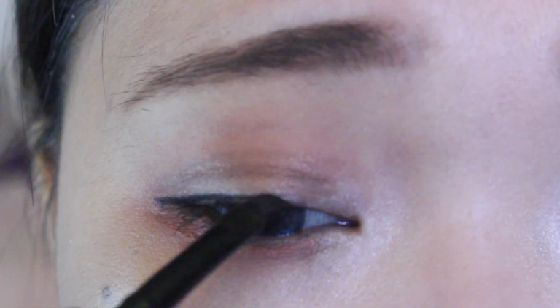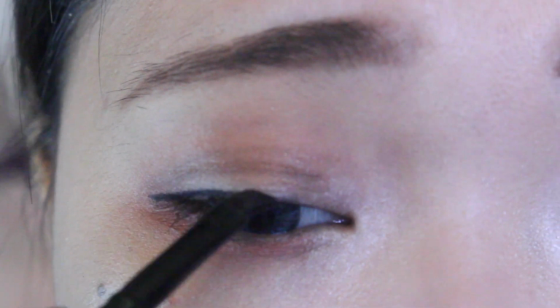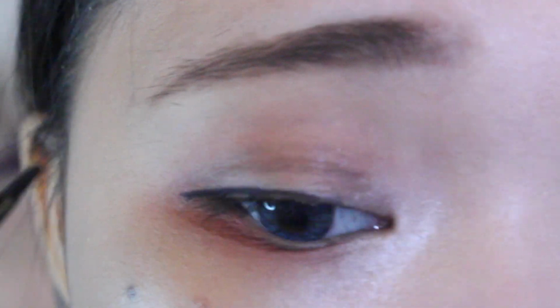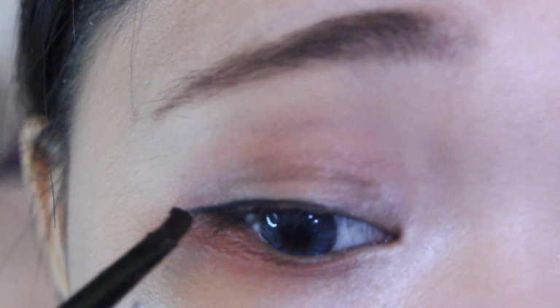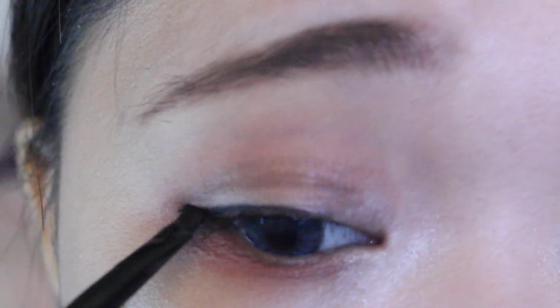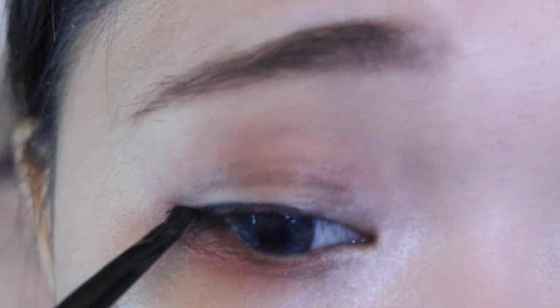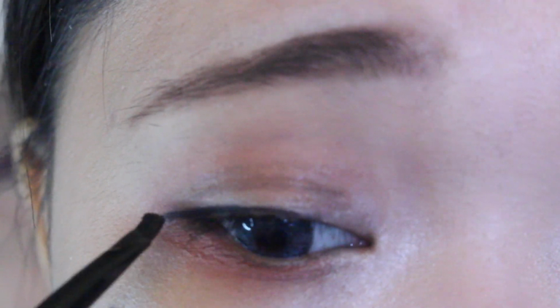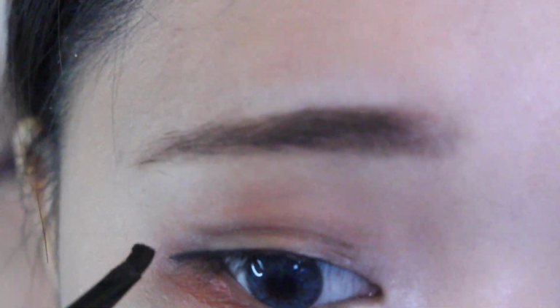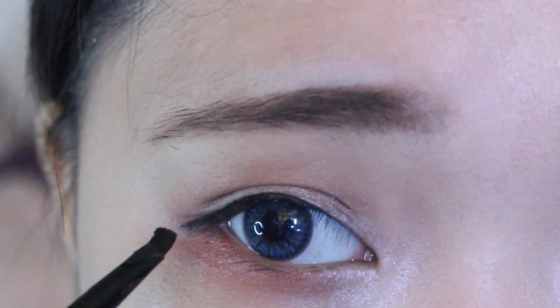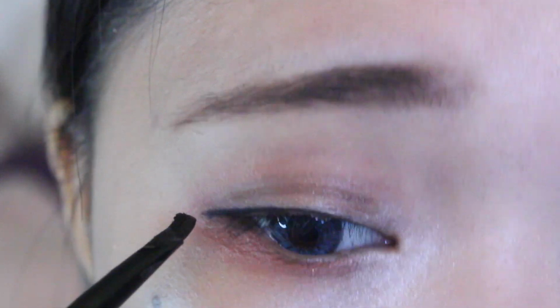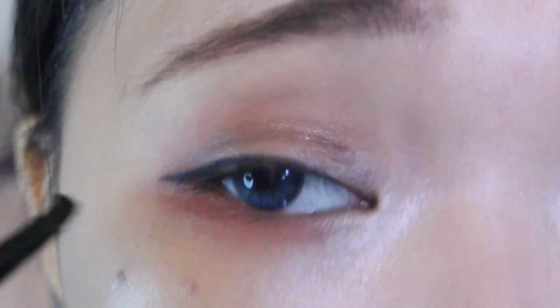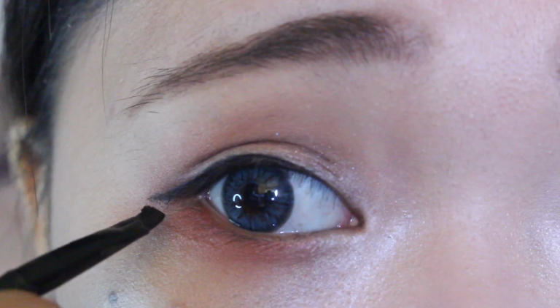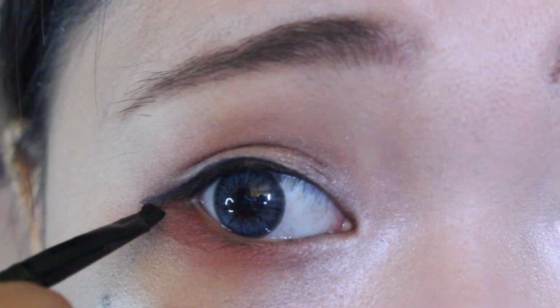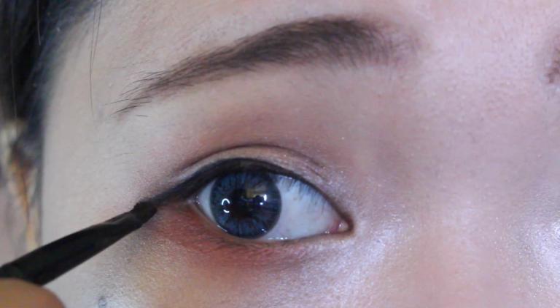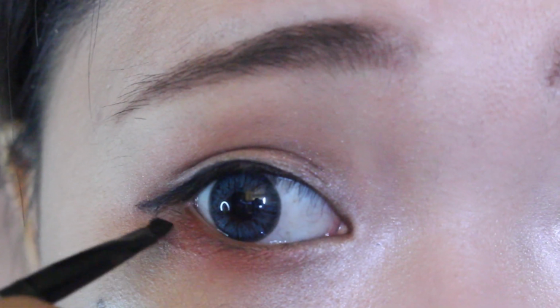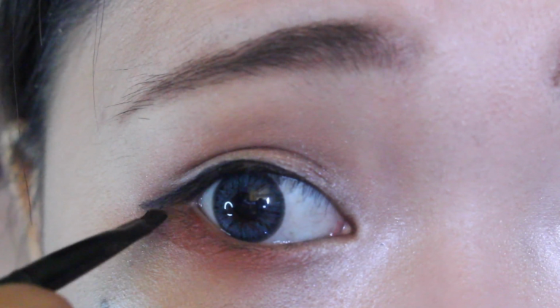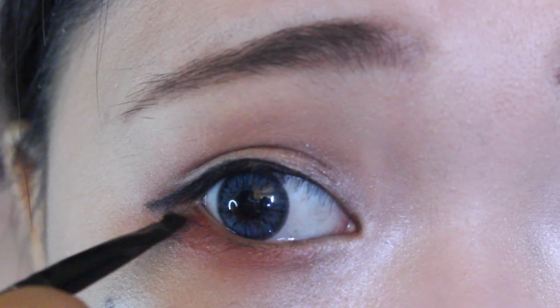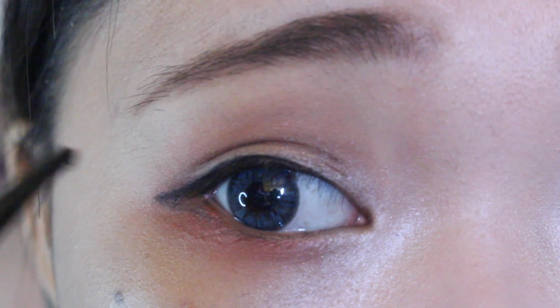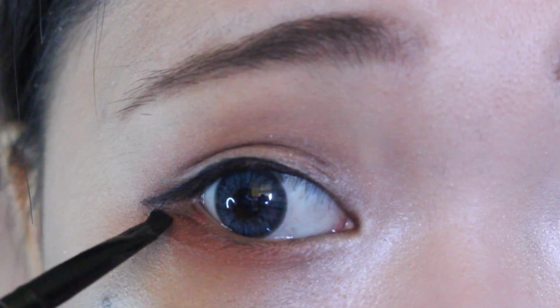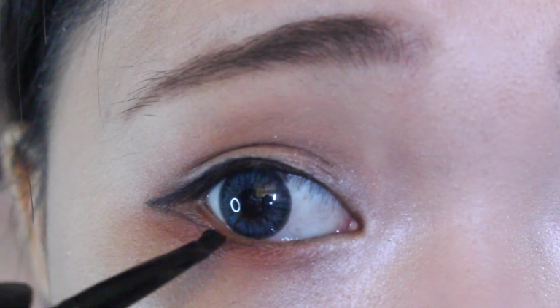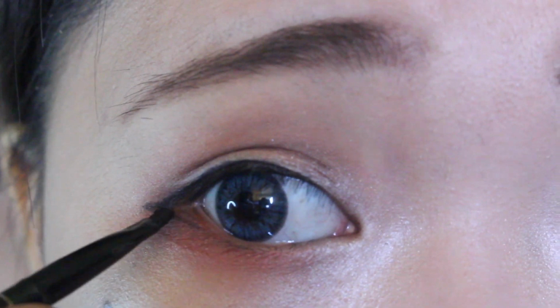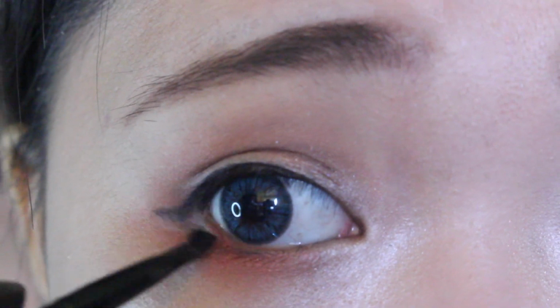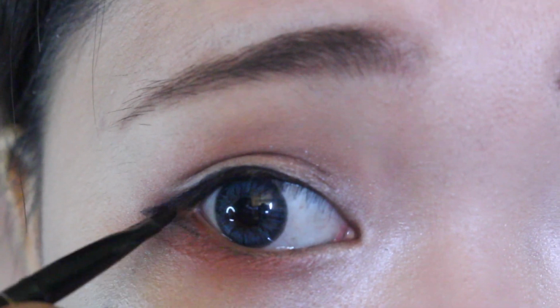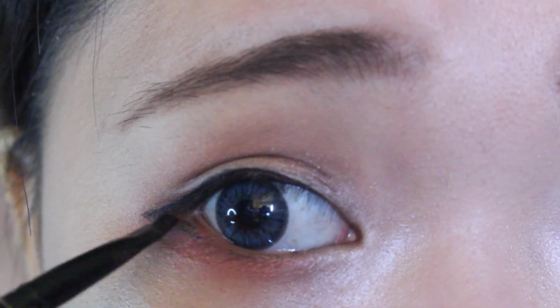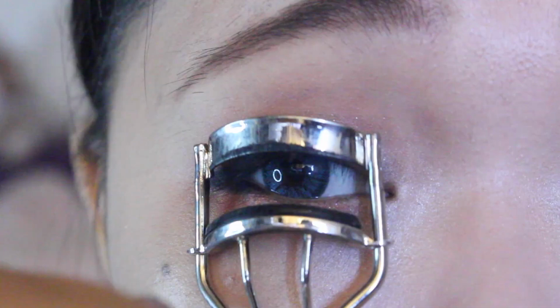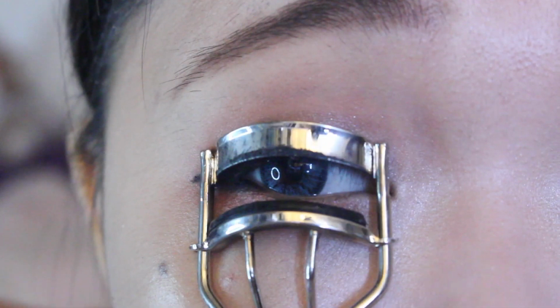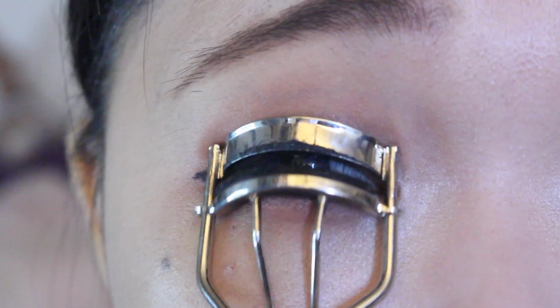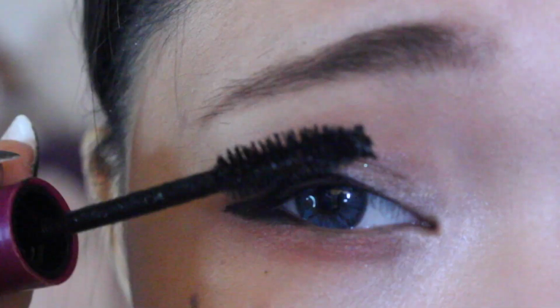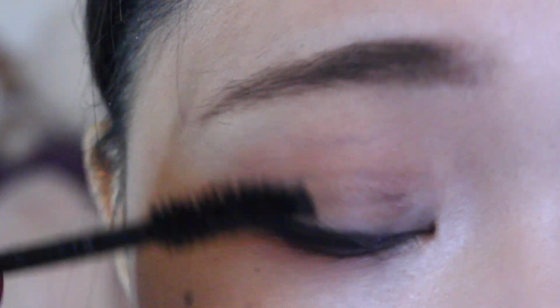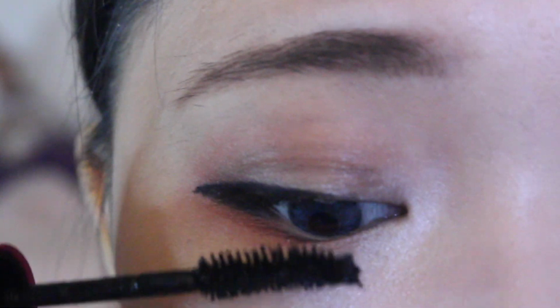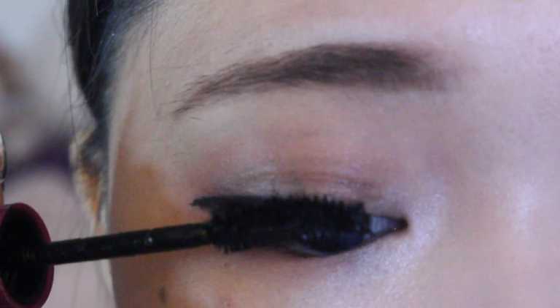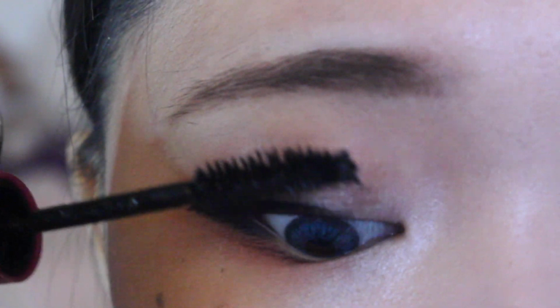I just draw out the eyeliner following the natural shape of my eyes and then connecting it to the bottom. Afterward, I curl my lashes and apply mascara.